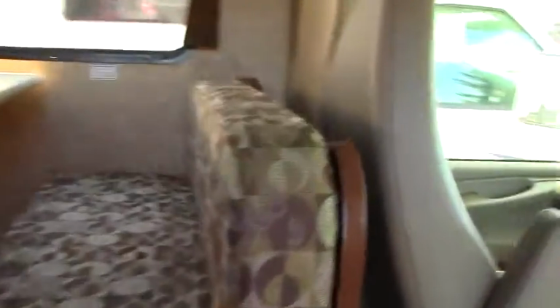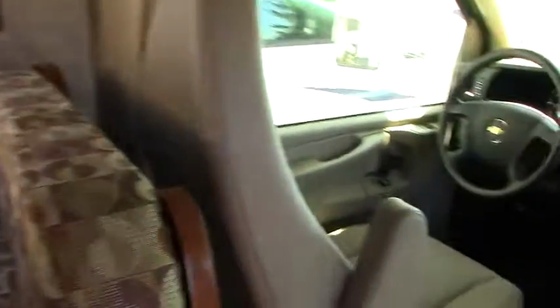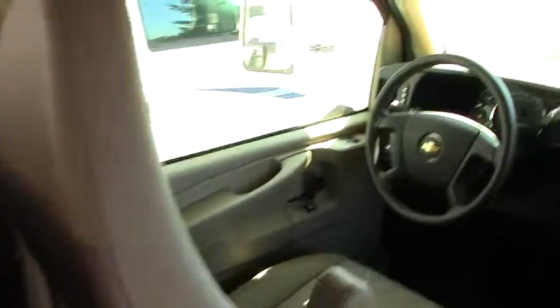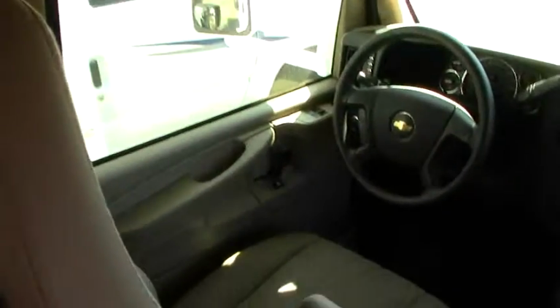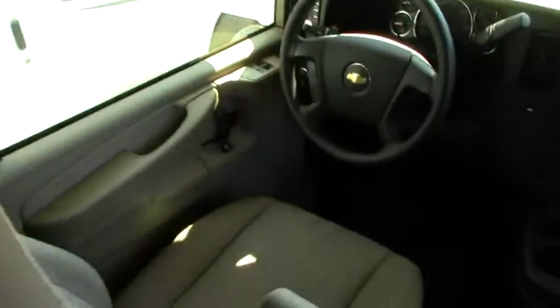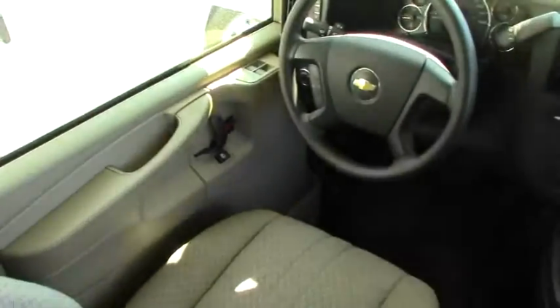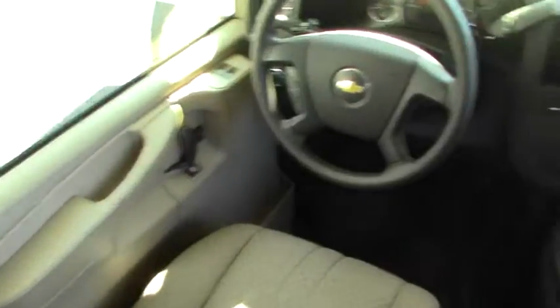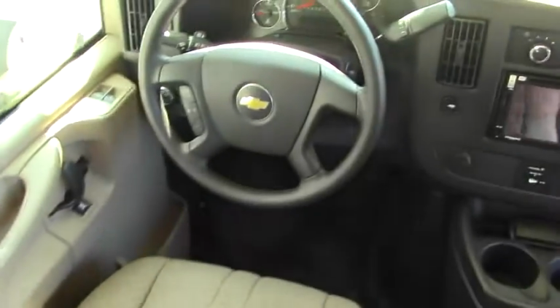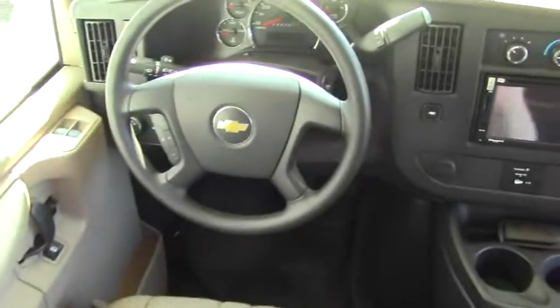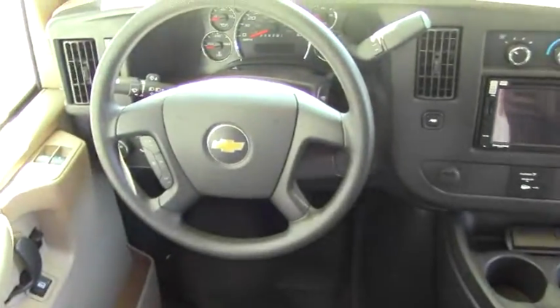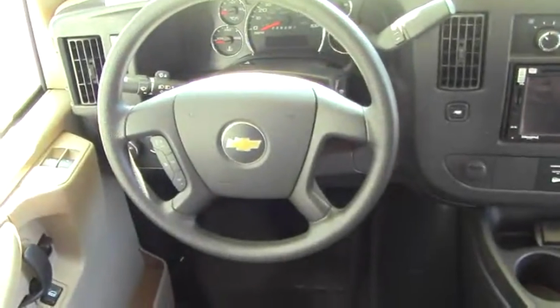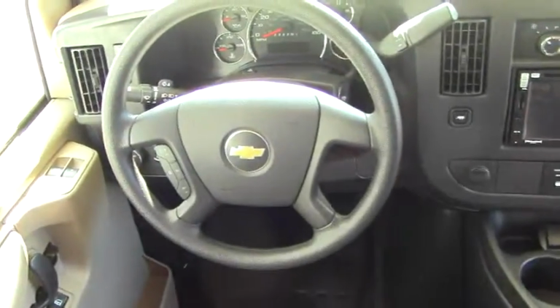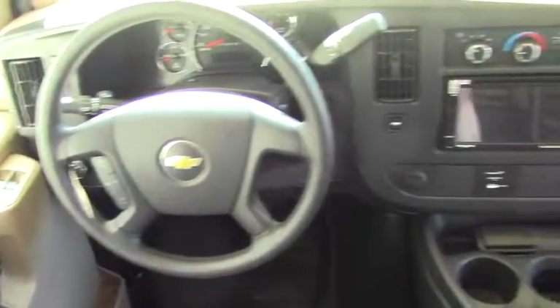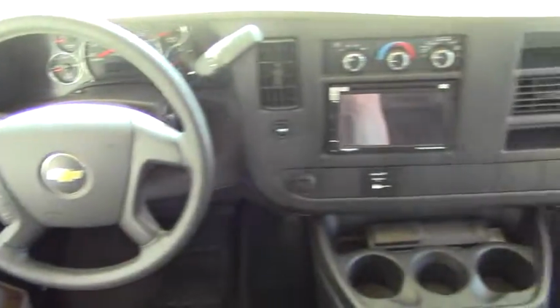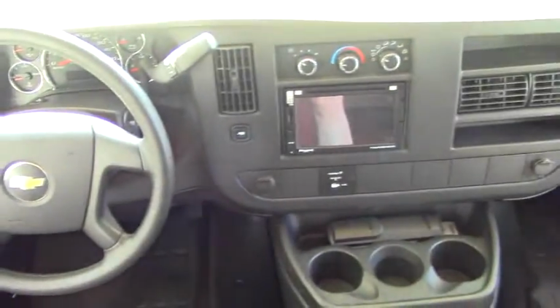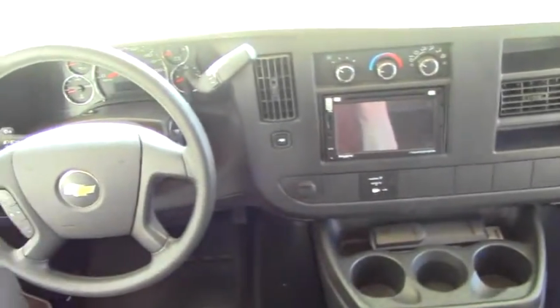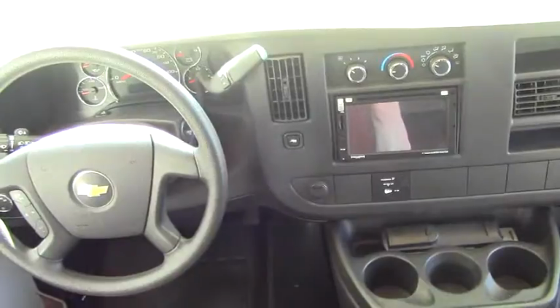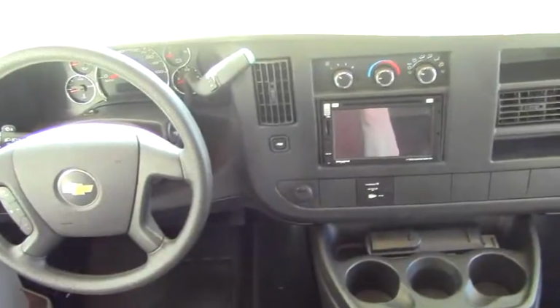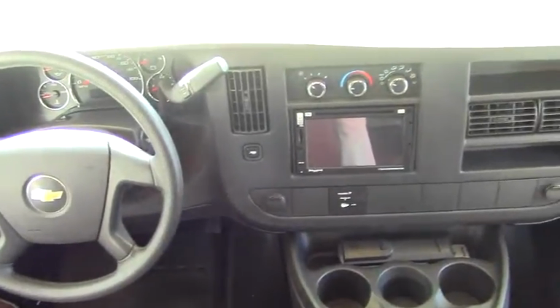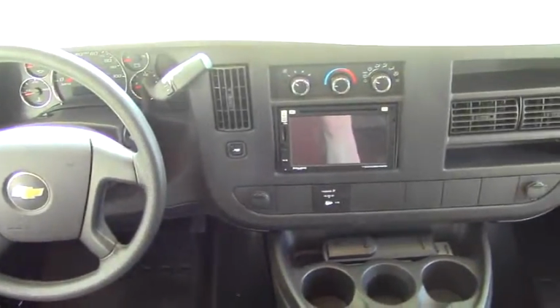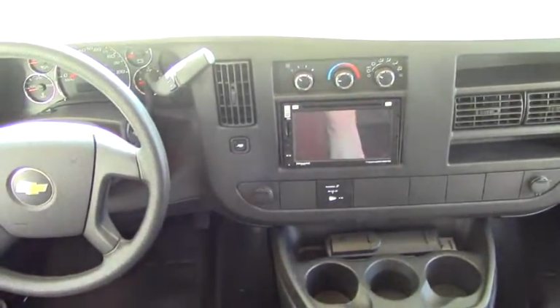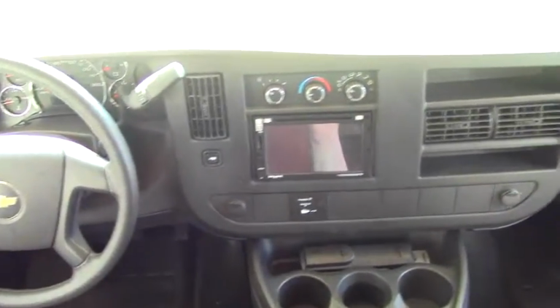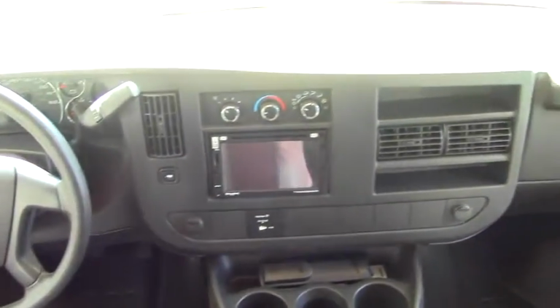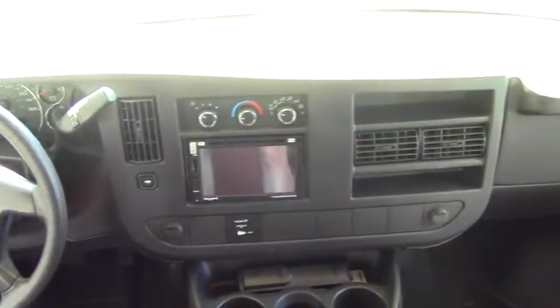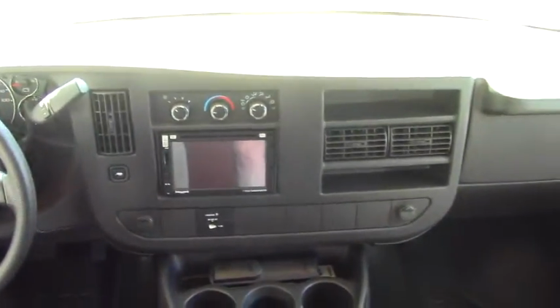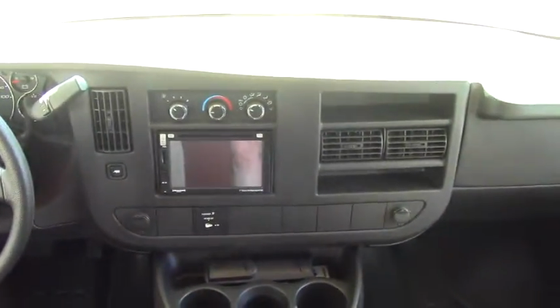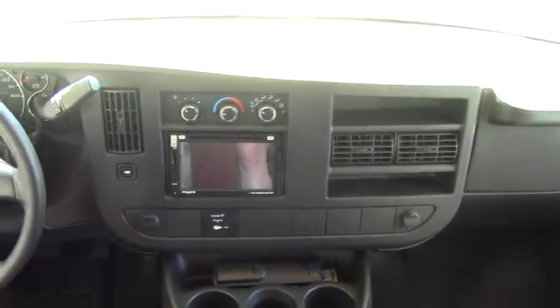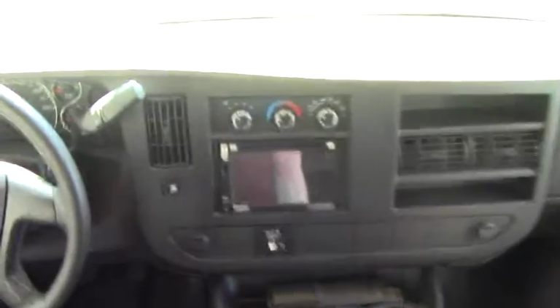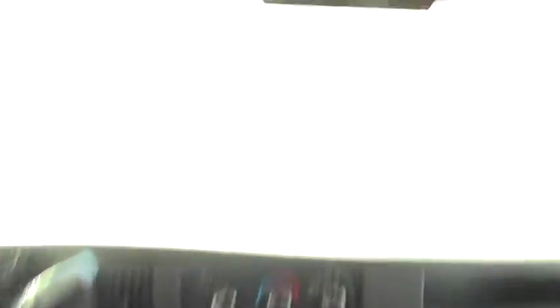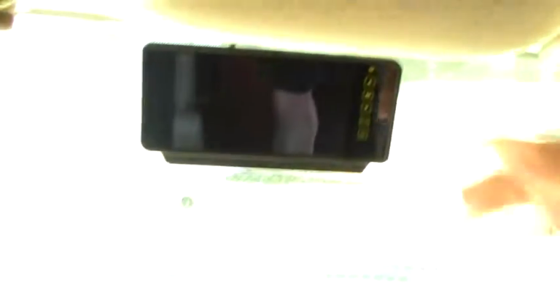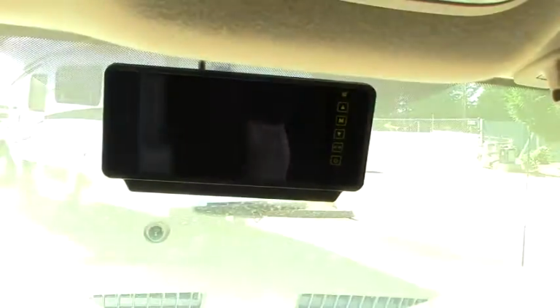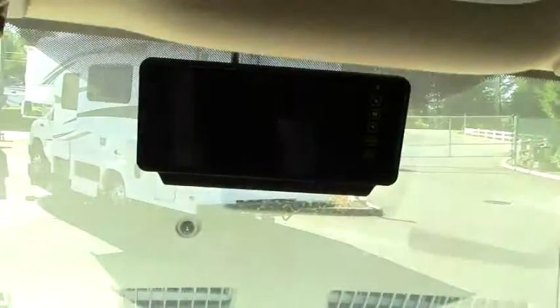Stepping up inside our cab area, we actually have a seven inch touch screen — this is going to be your navigation, bluetooth, stereo. Your backup camera as well is going to show up on your rear view mirror here, which is nice — it's a natural area for you to look whenever you back up.